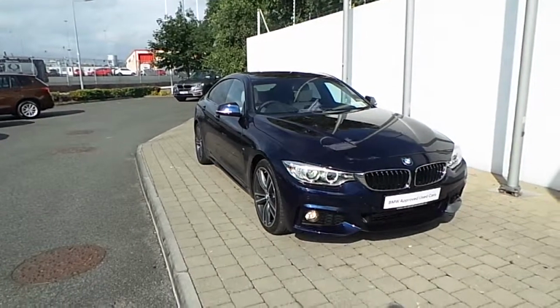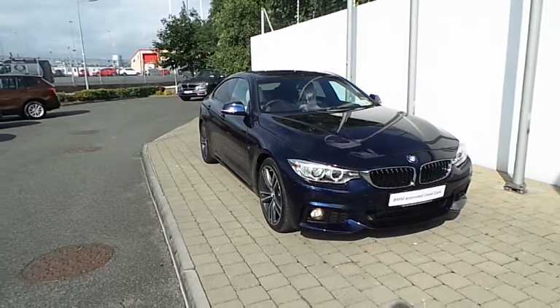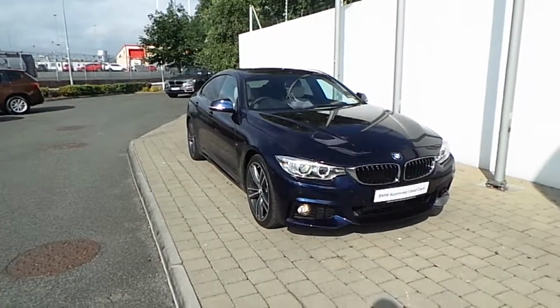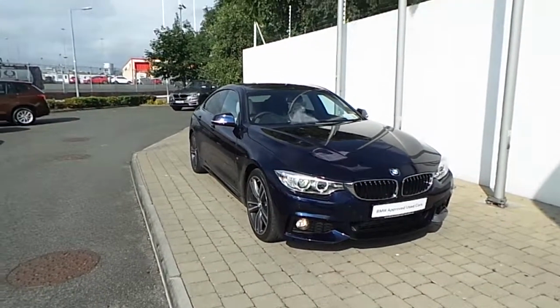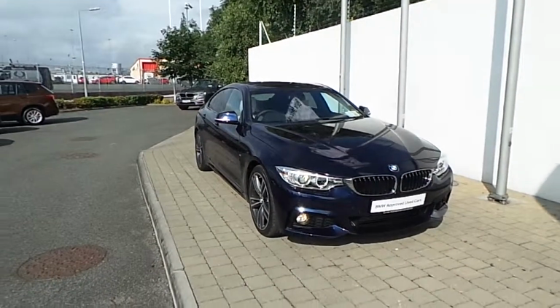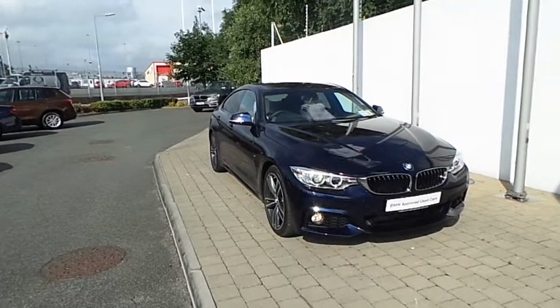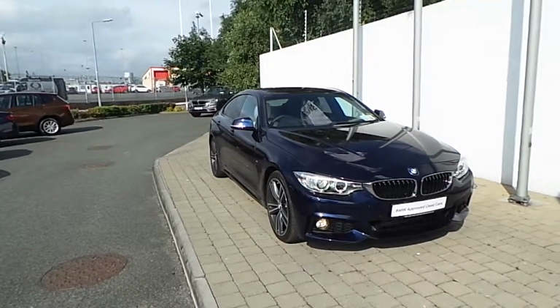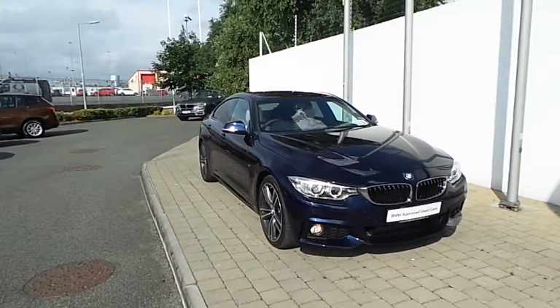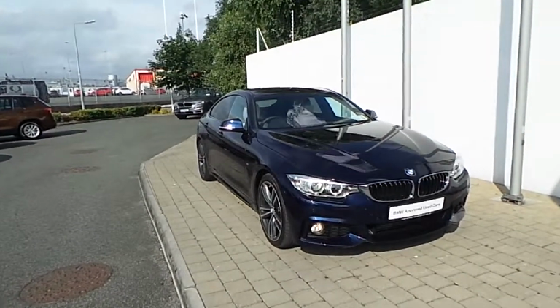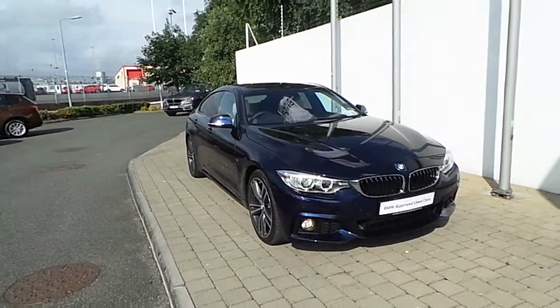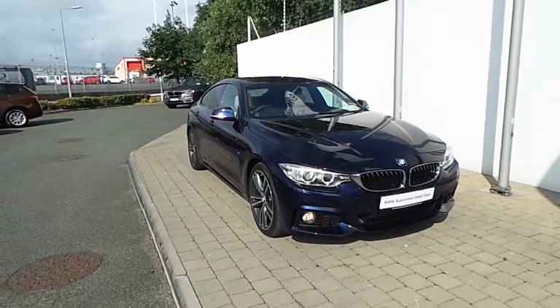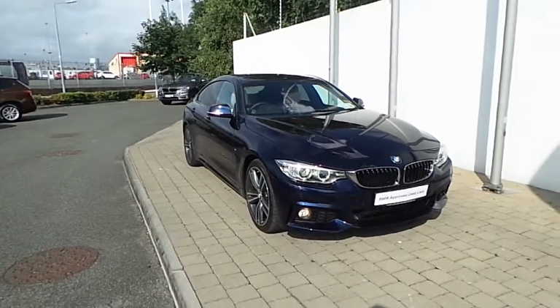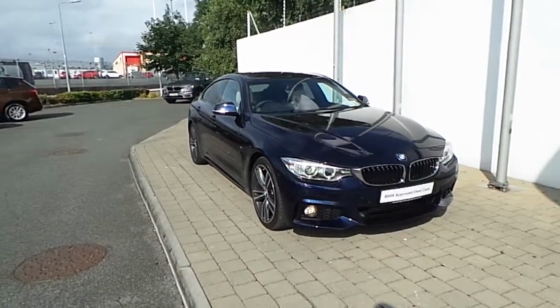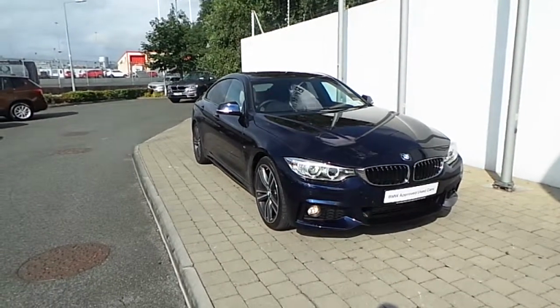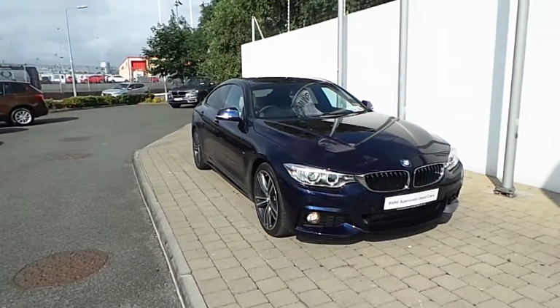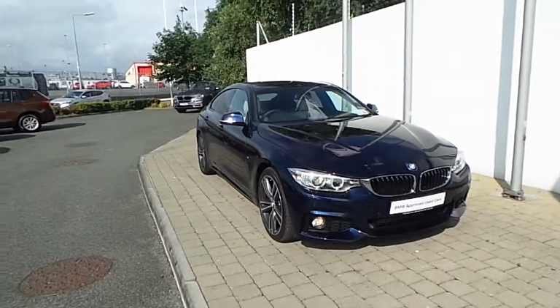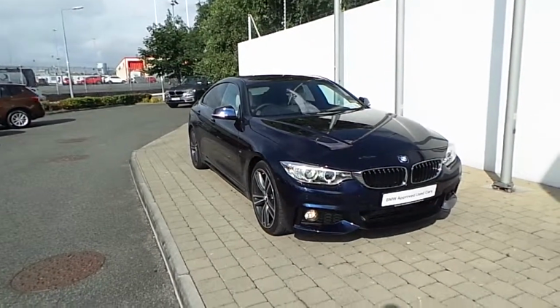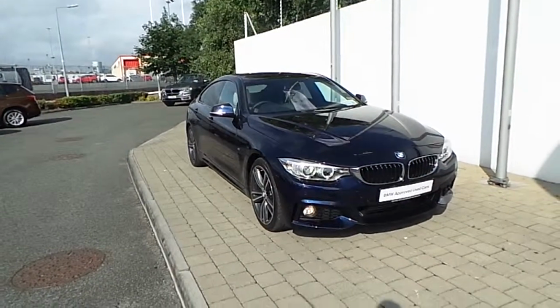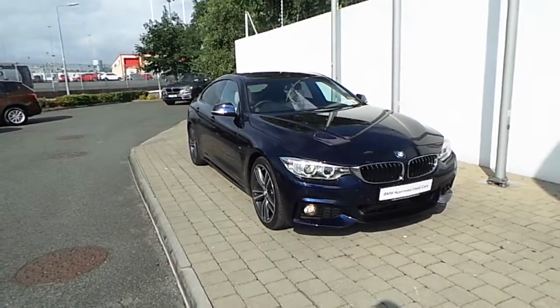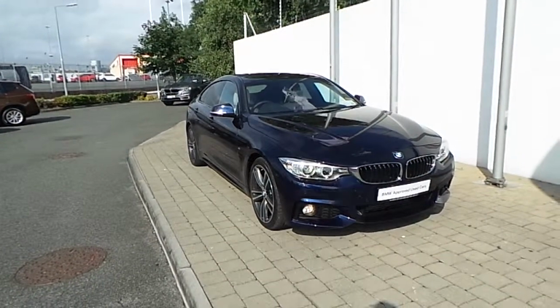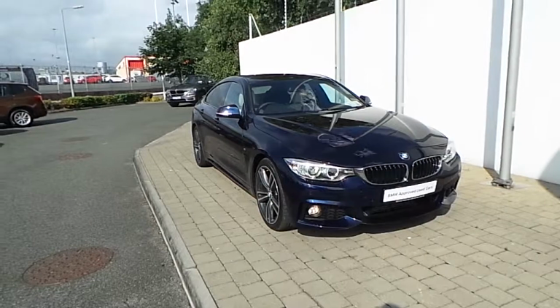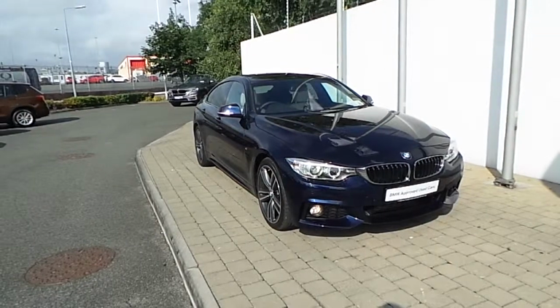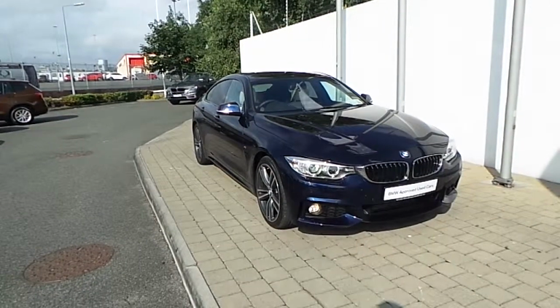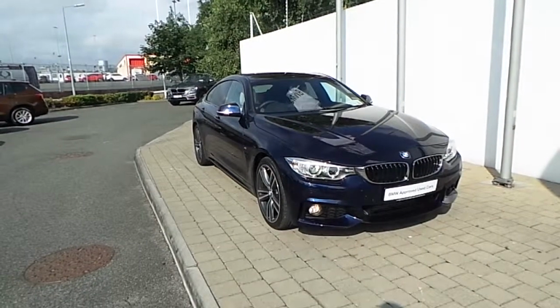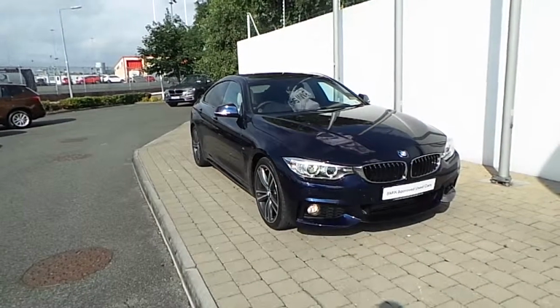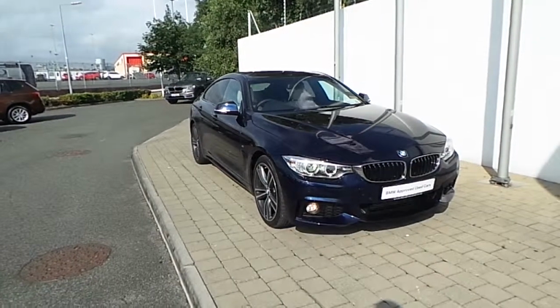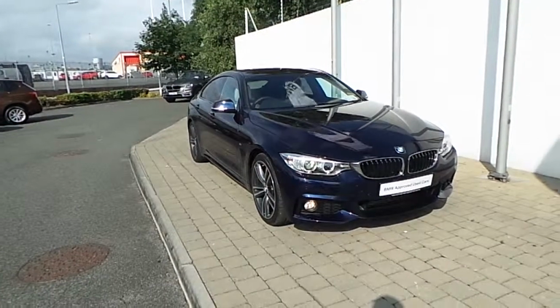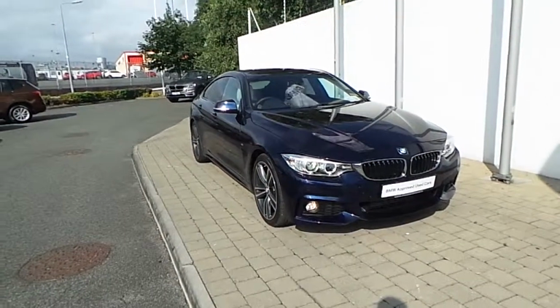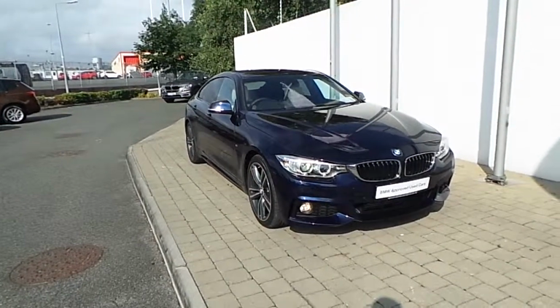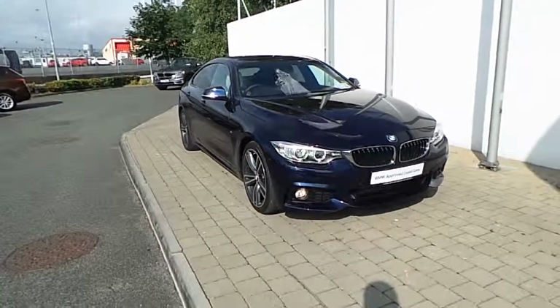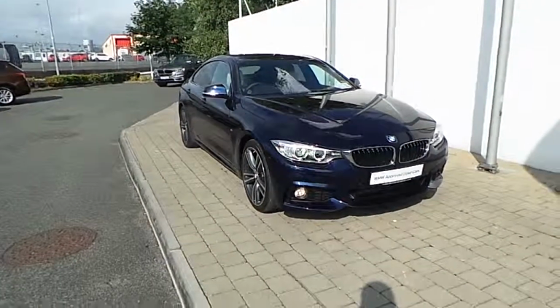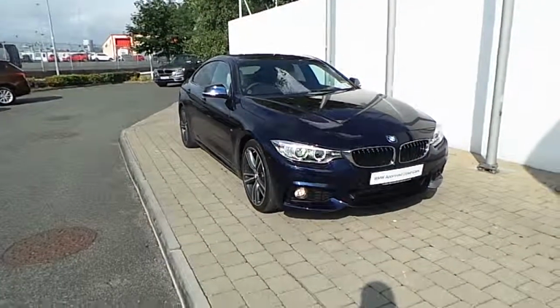If you would like to test drive this vehicle or any of the other vehicles listed on the BMW Approved Used Car Programme, then please do not hesitate to contact us here at Frank Keane BMW, the home of BMW in Ireland, at 01 240 5666, where one of our experienced sales team will be glad to help.